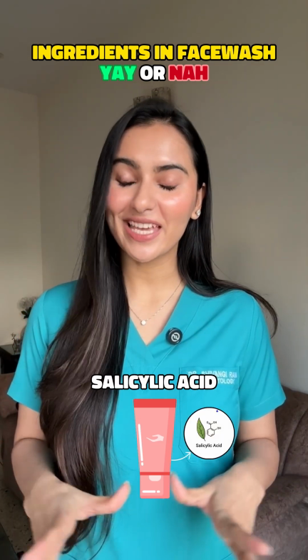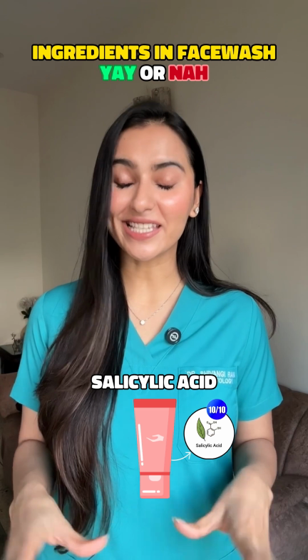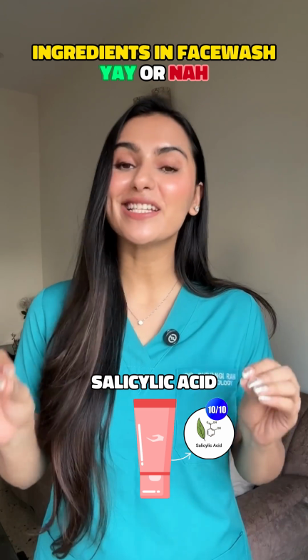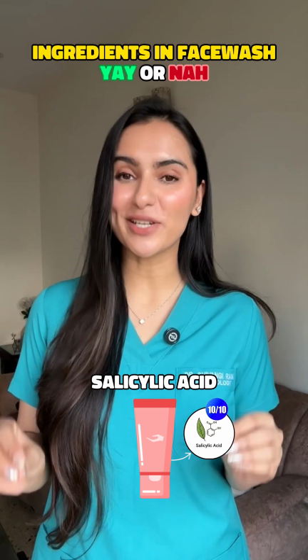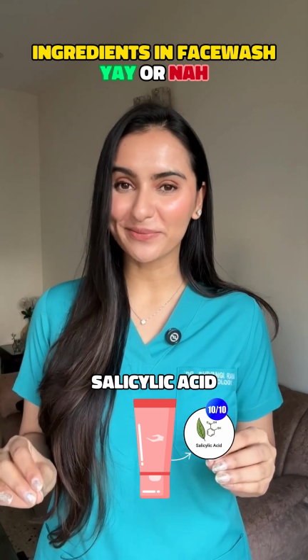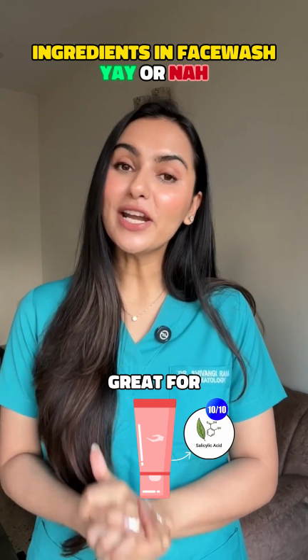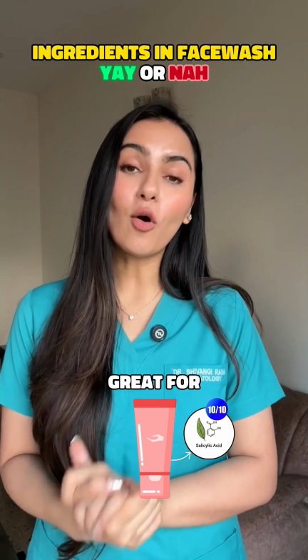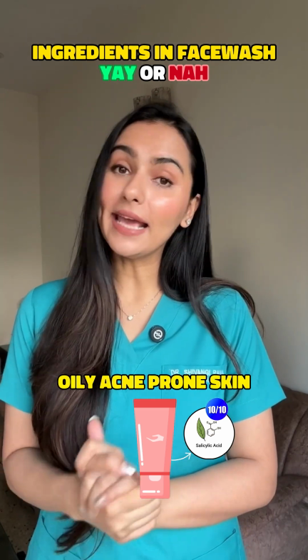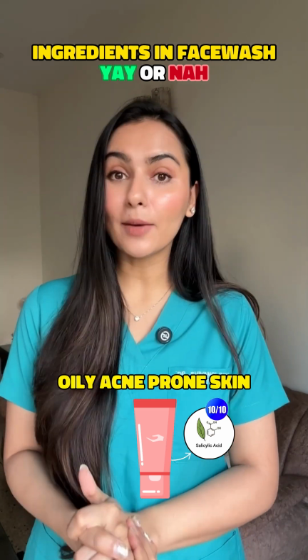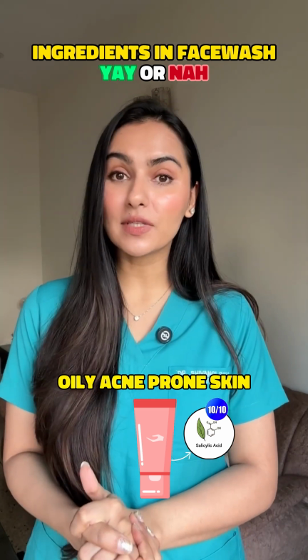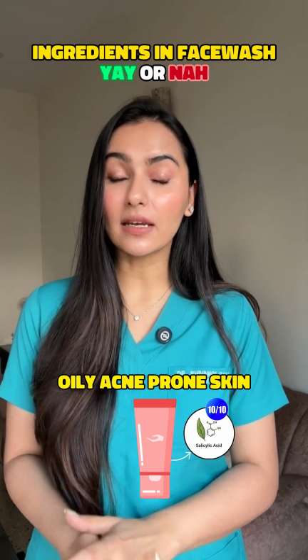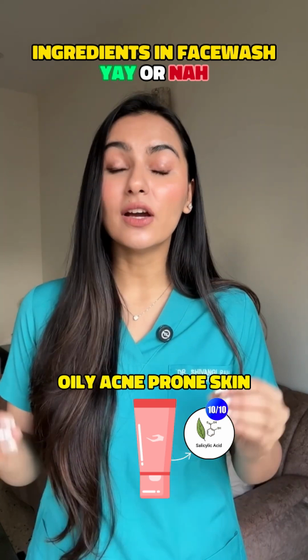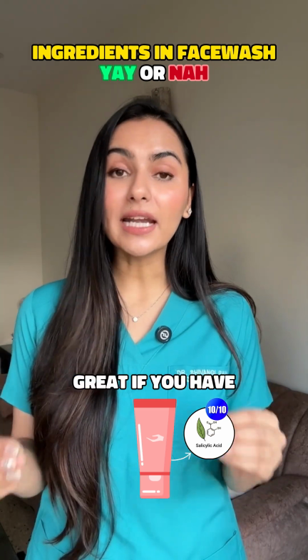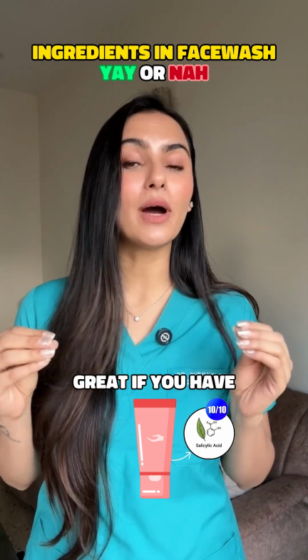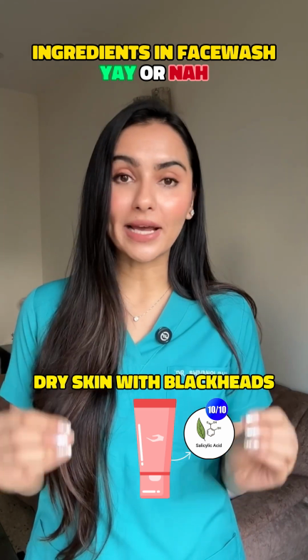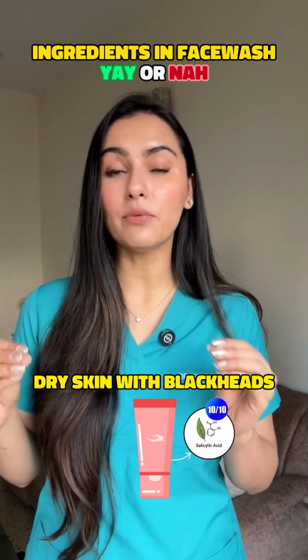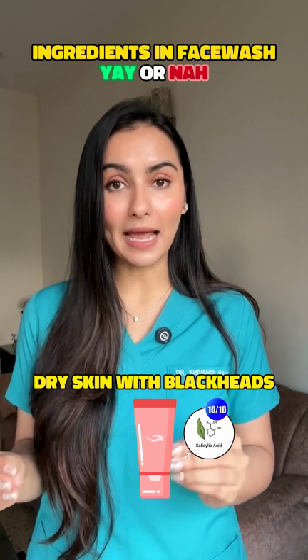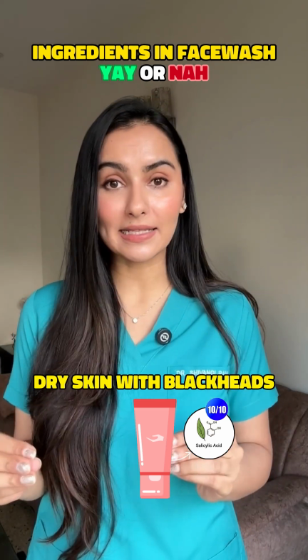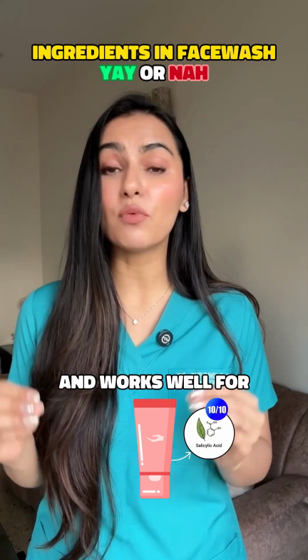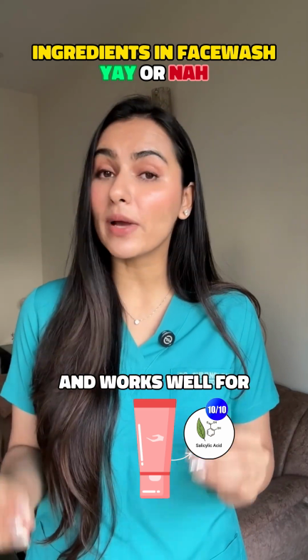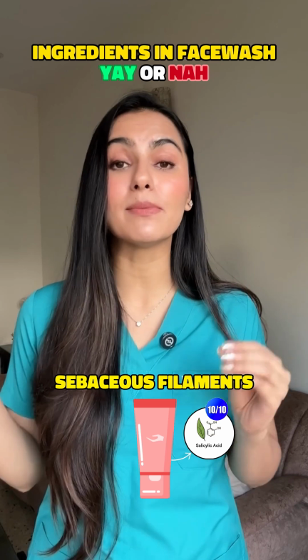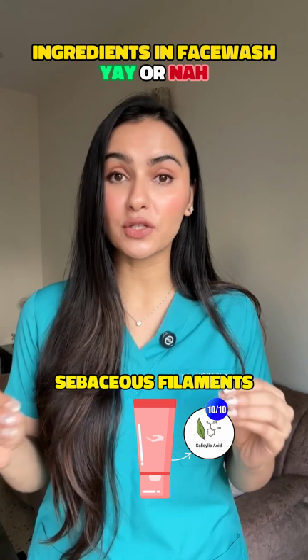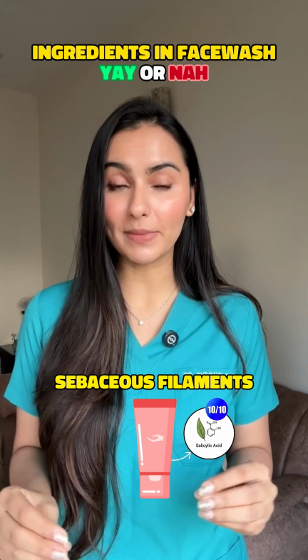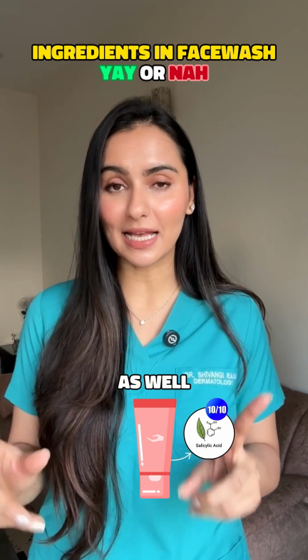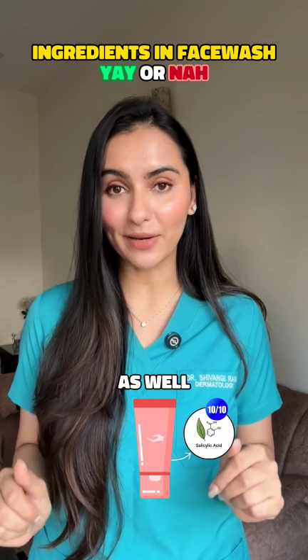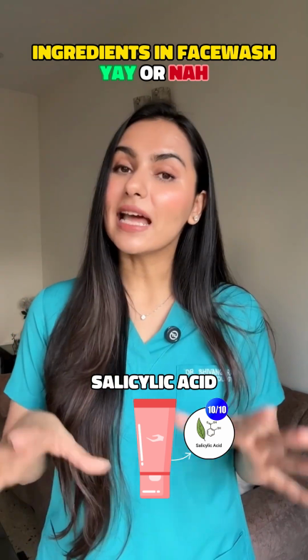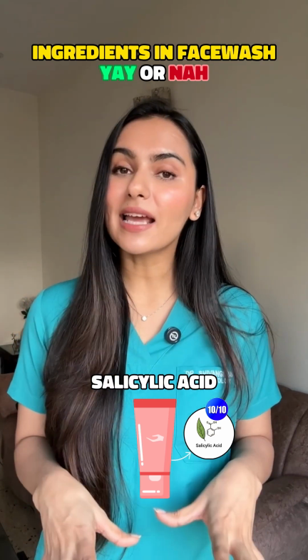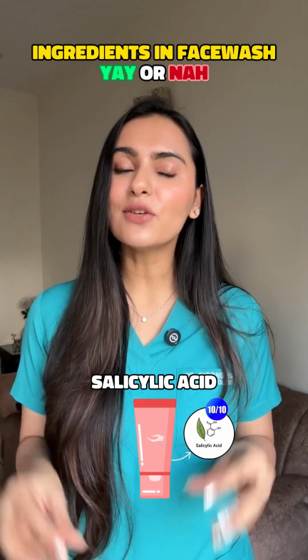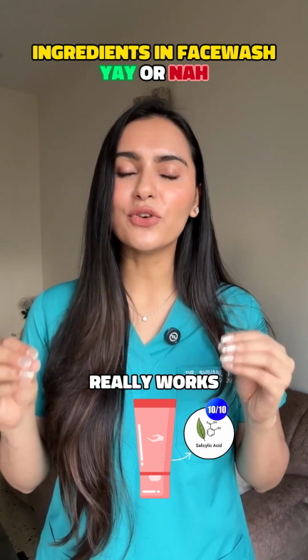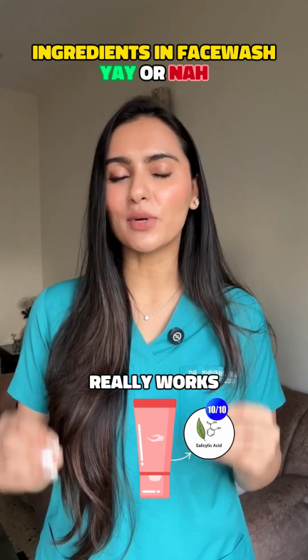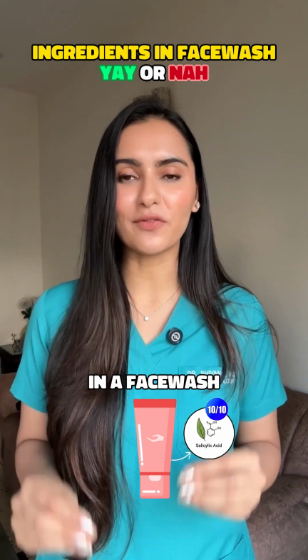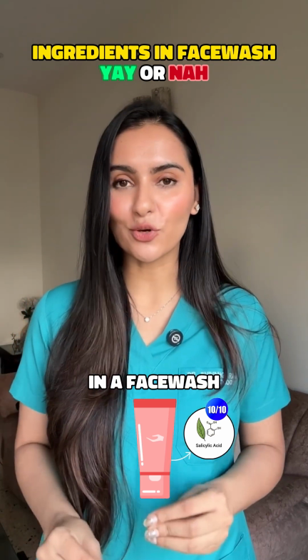Yes, 10 on 10. Great for oily, acne-prone skin. Great if you have dry skin with blackheads, and works well for sebaceous filaments as well. Salicylic acid really works in a face wash.